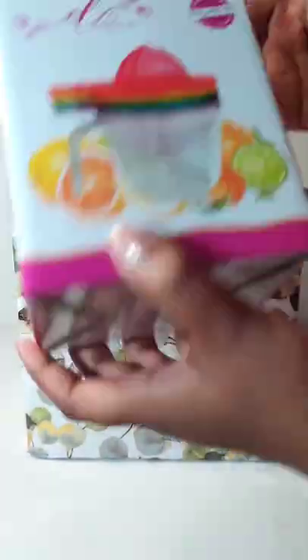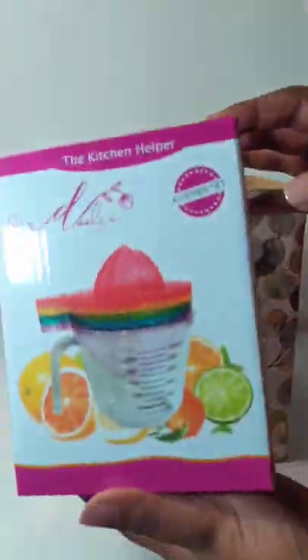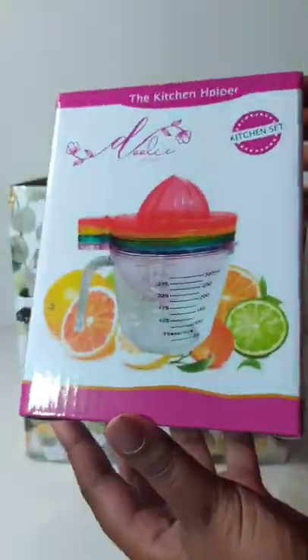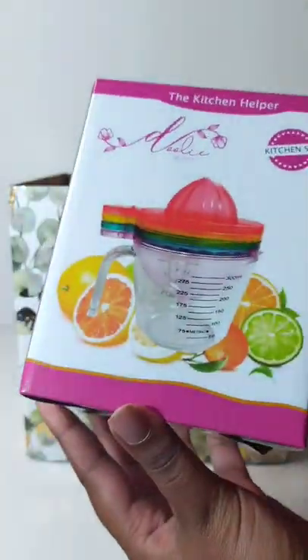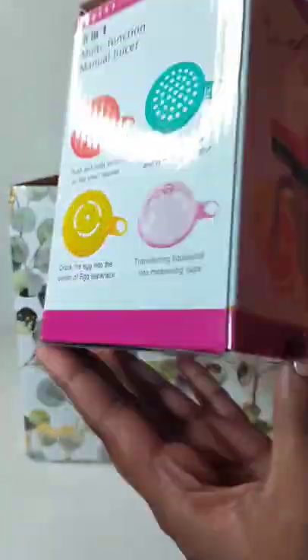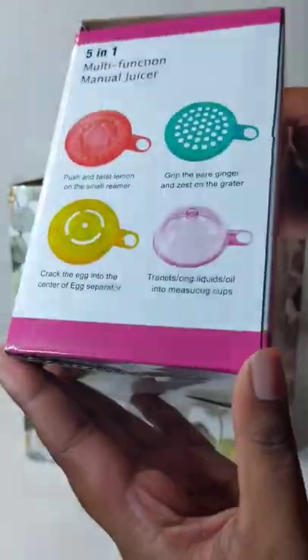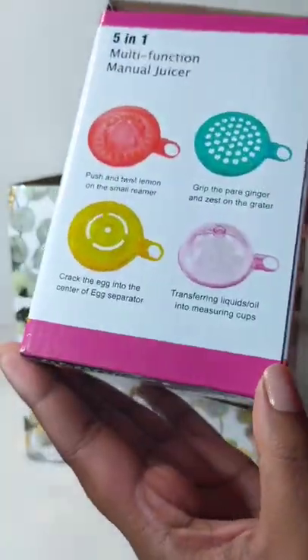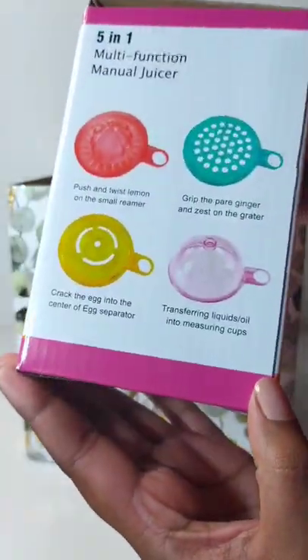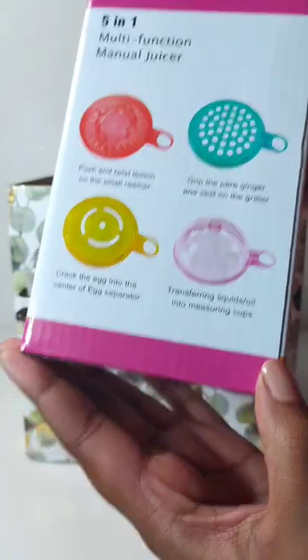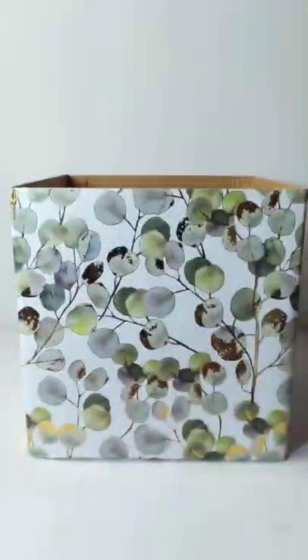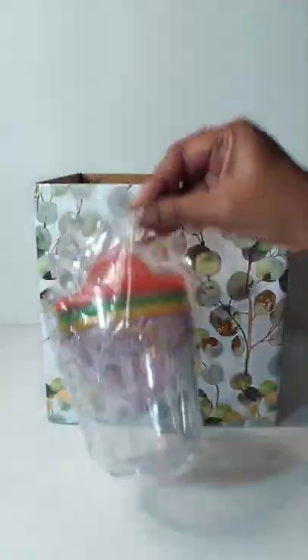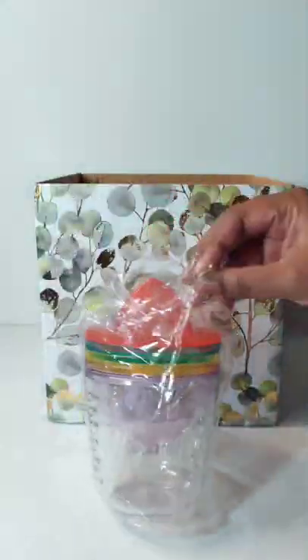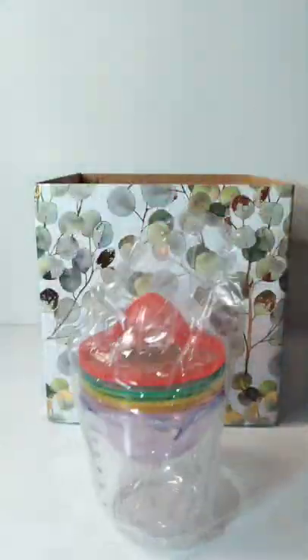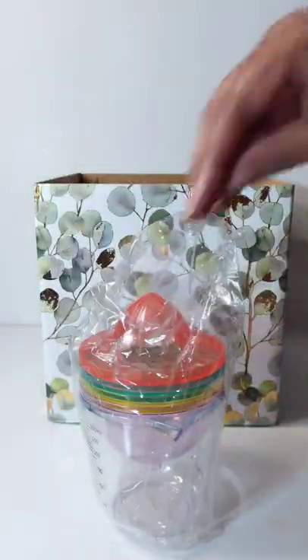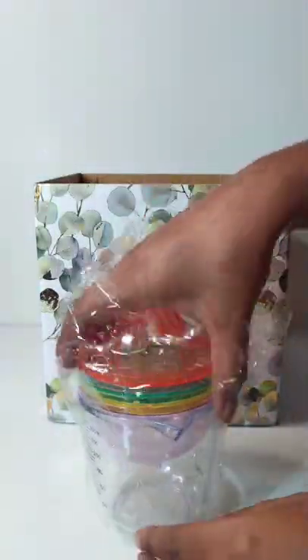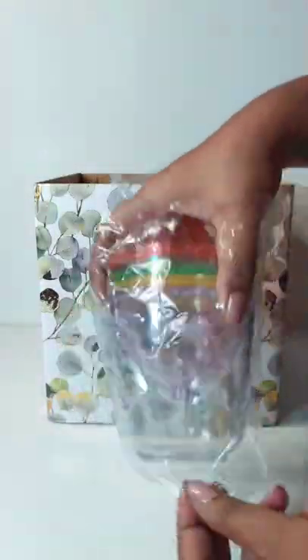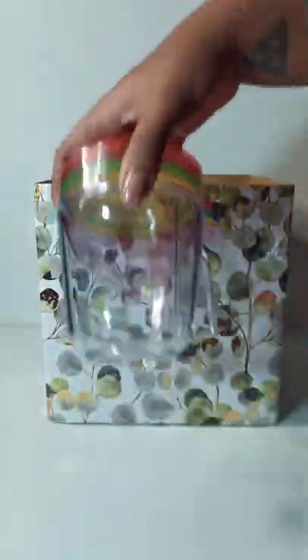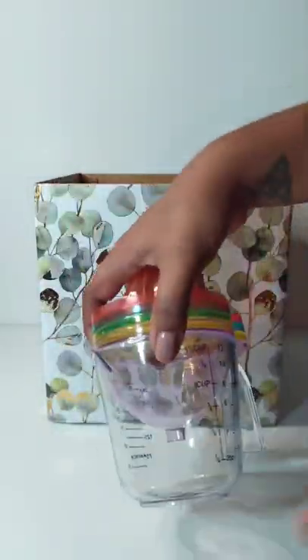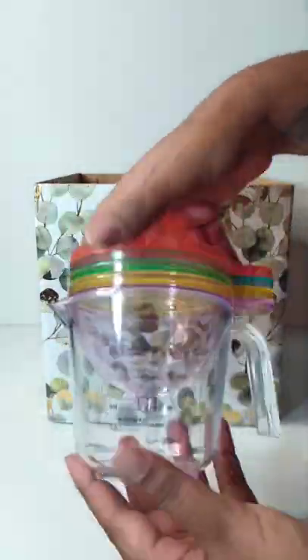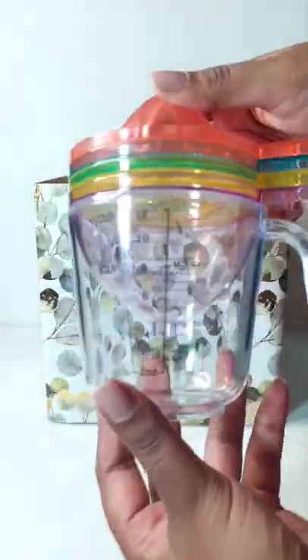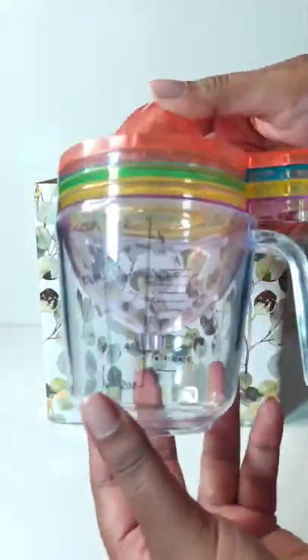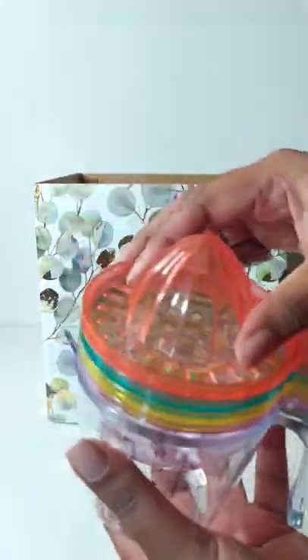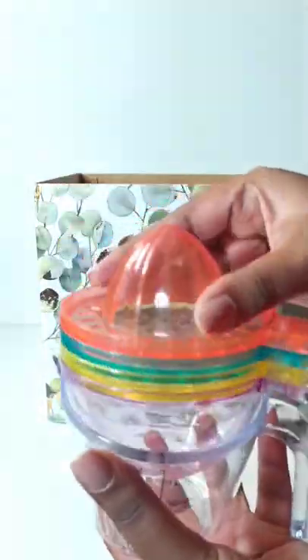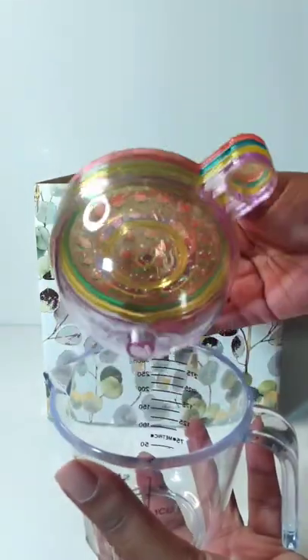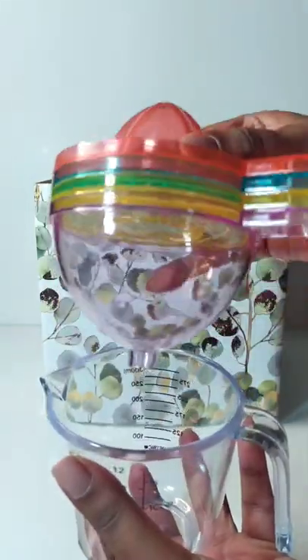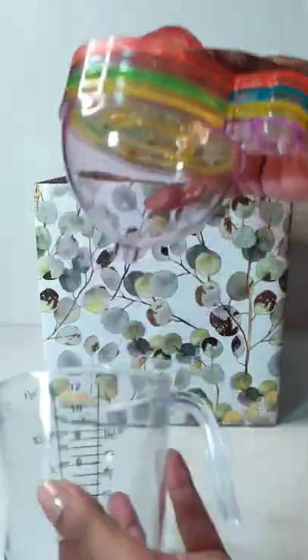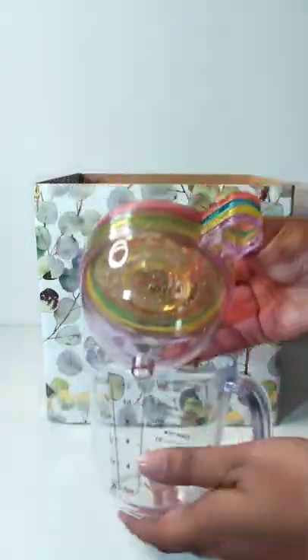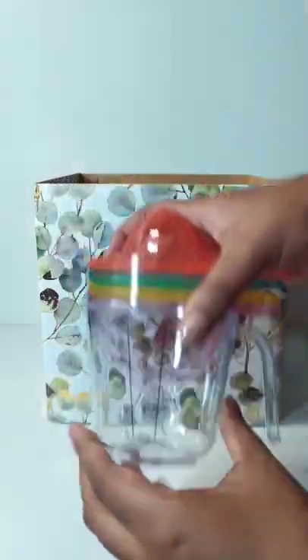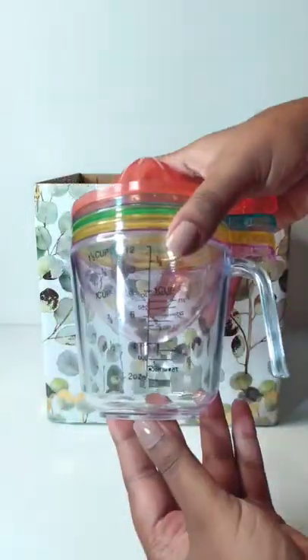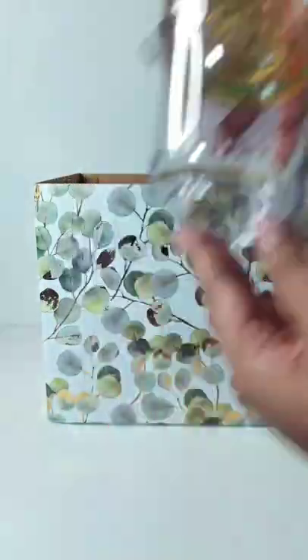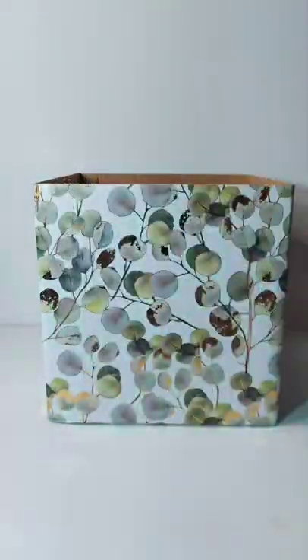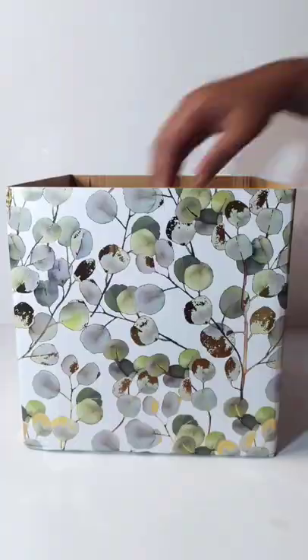Next we have a five-in-one multi-function juicer. It's so cute and definitely easy for storing. The lids have multiple functions which includes juicing, zesting, a funnel, and more.